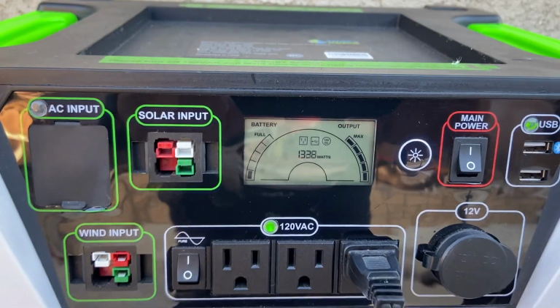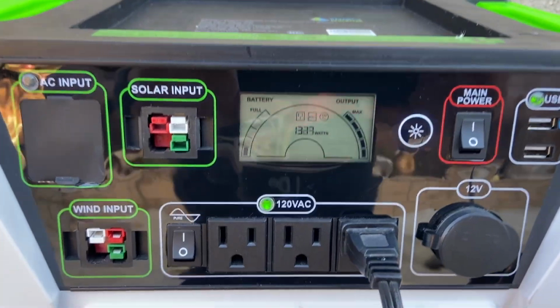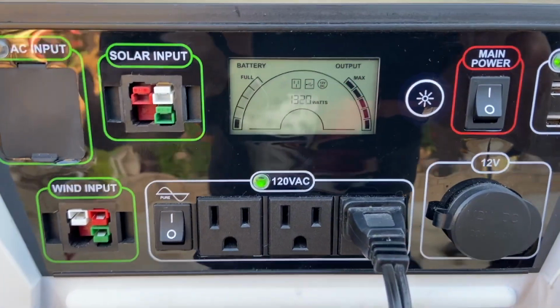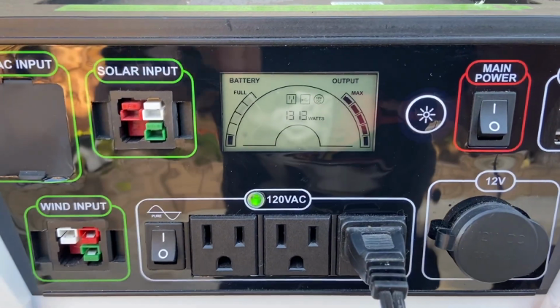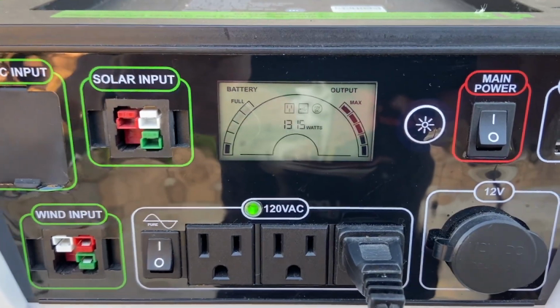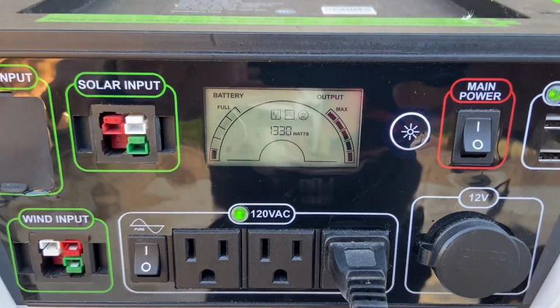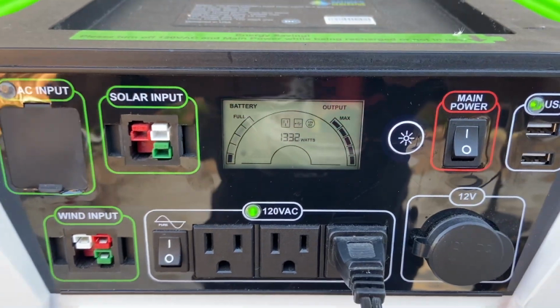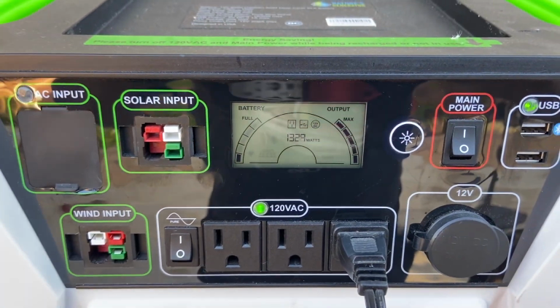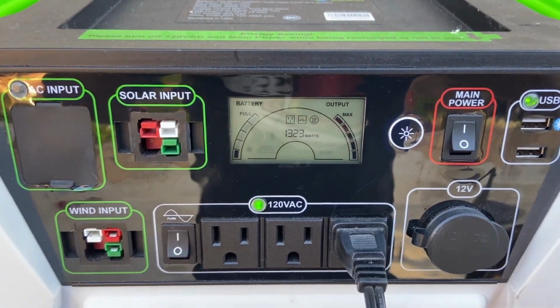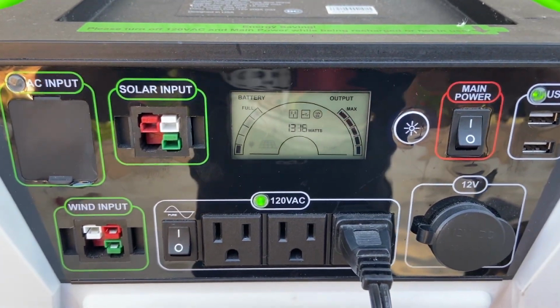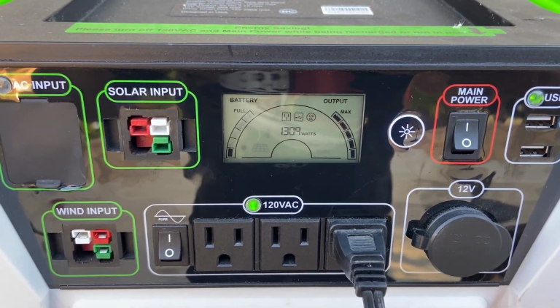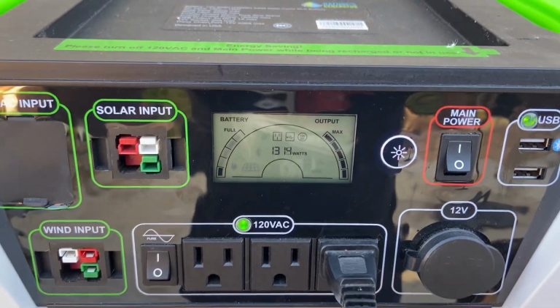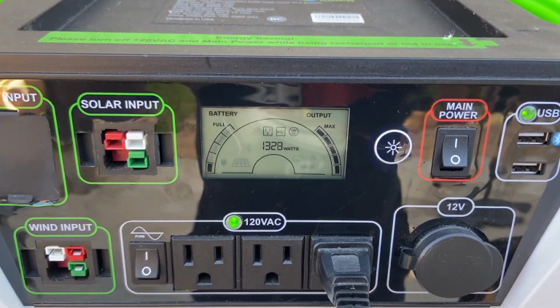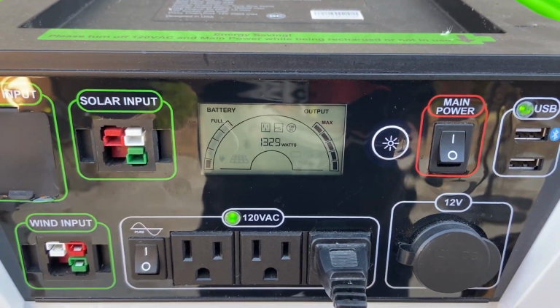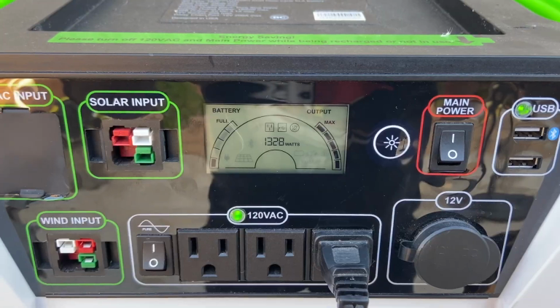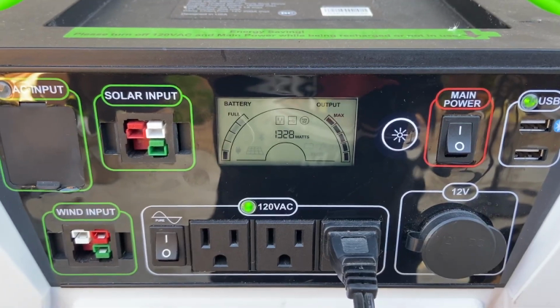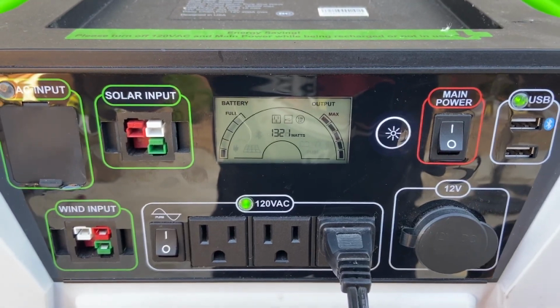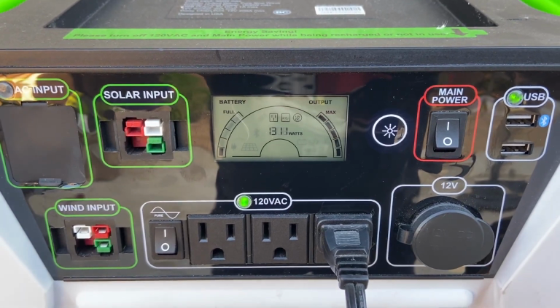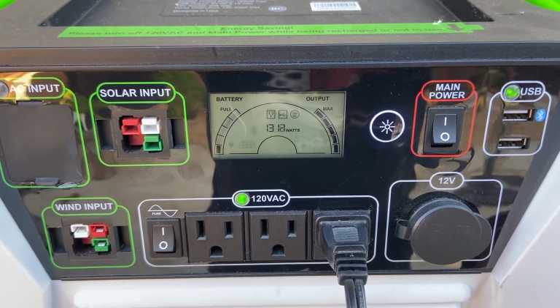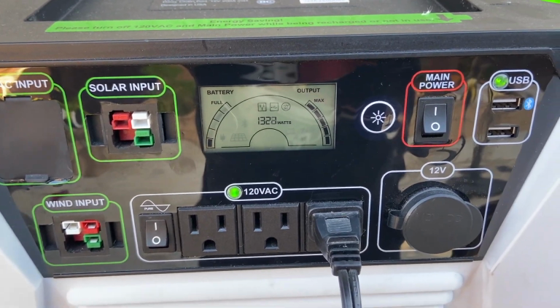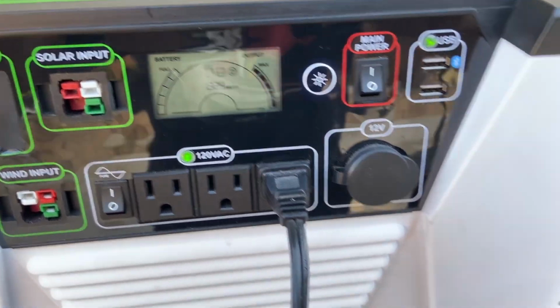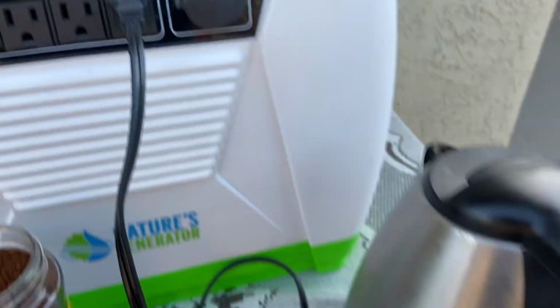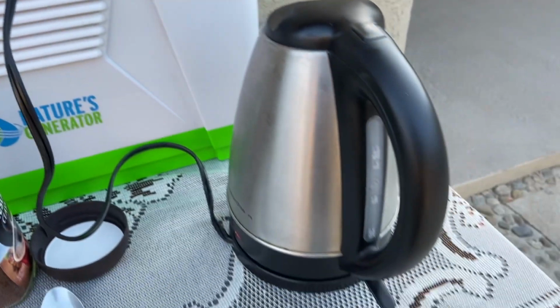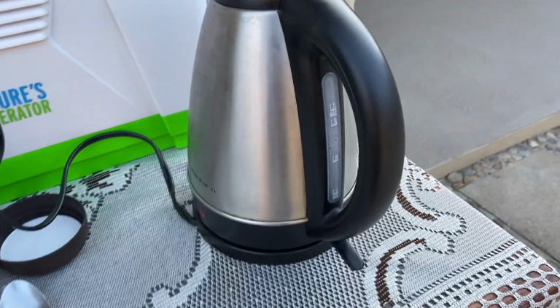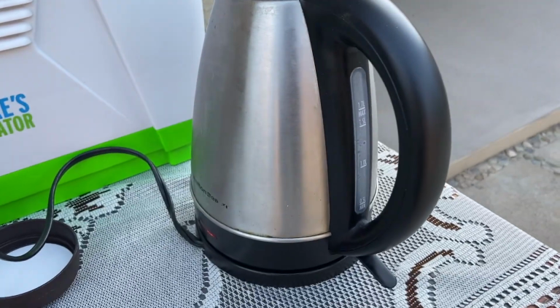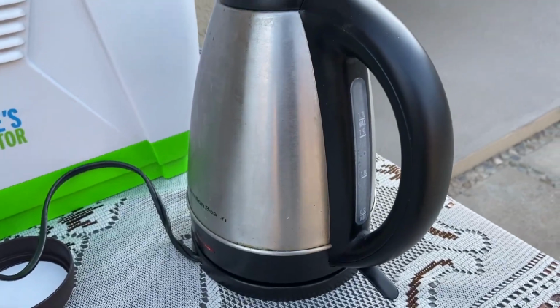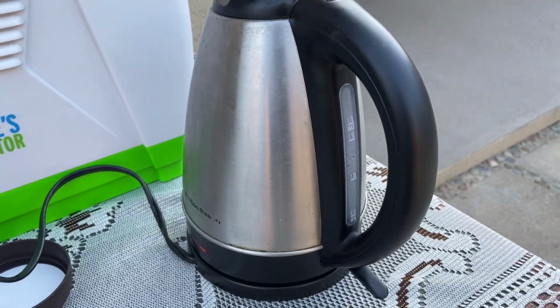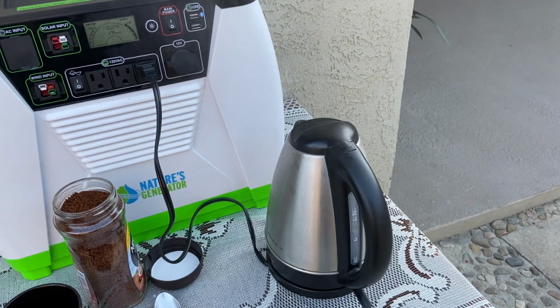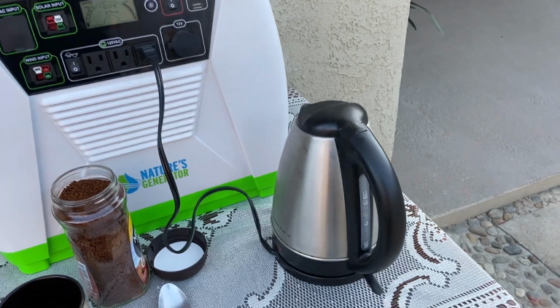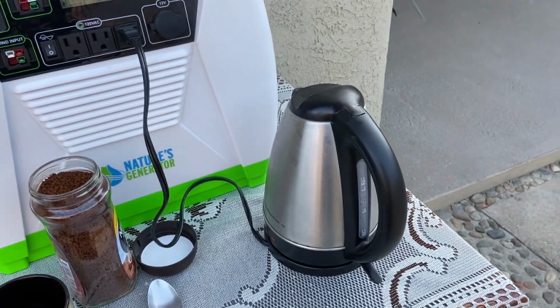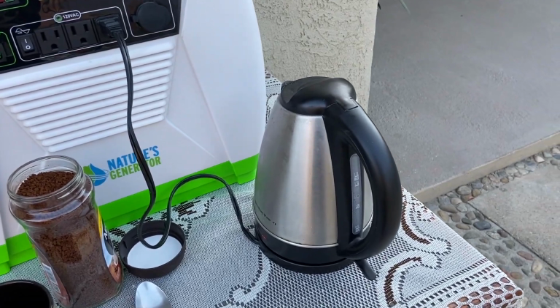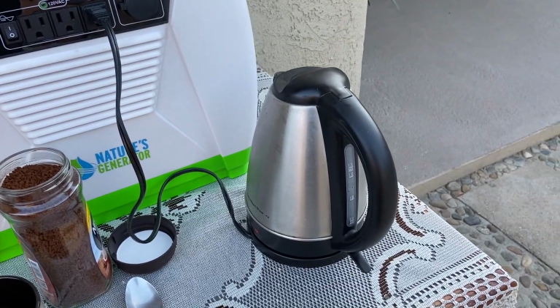With this guy you're actually safe to run up to 1,440 watts continuous and it'll power it just fine. That means it's almost coffee time.